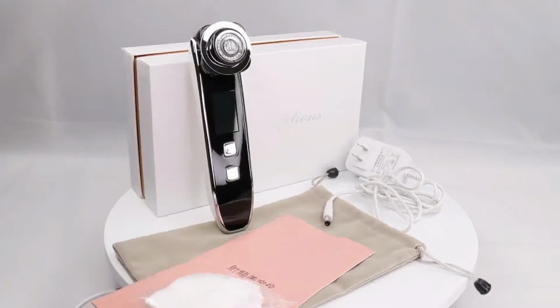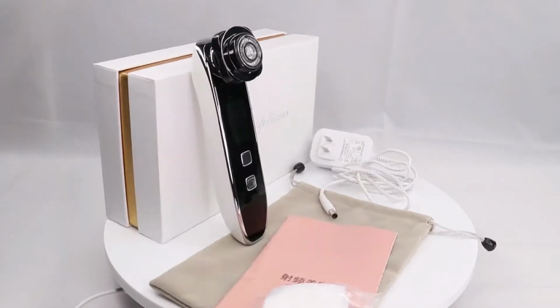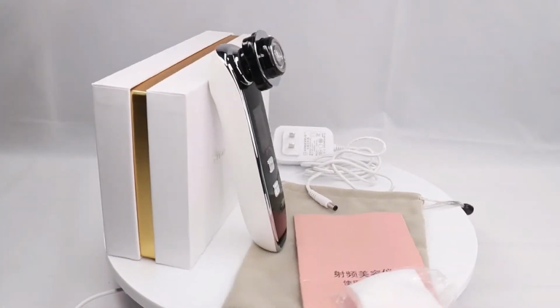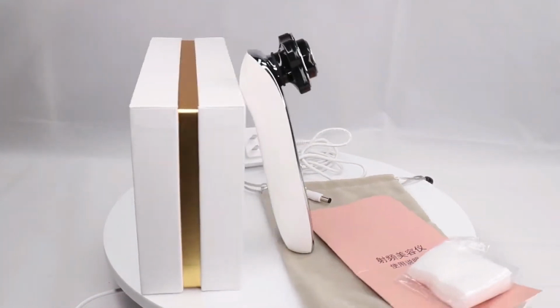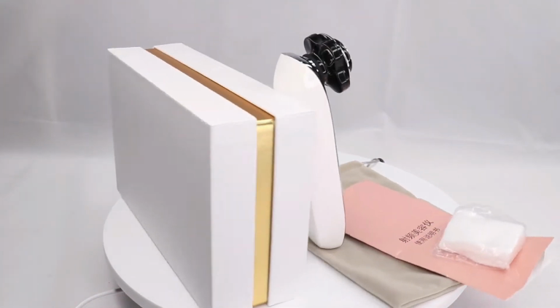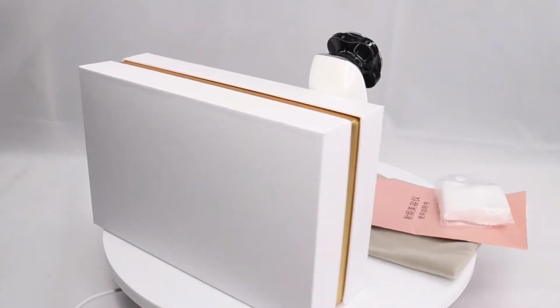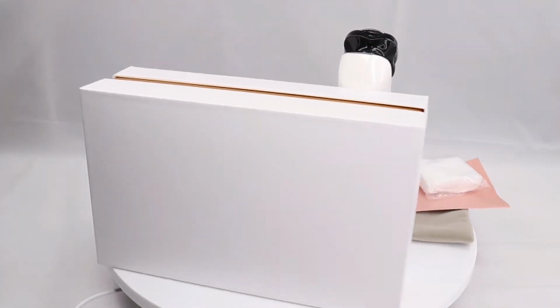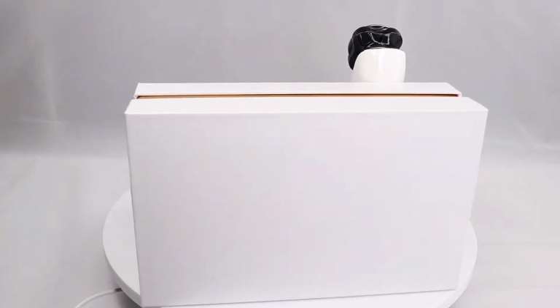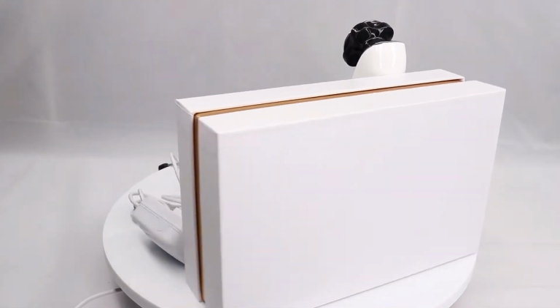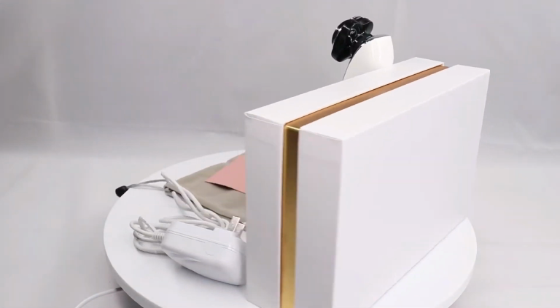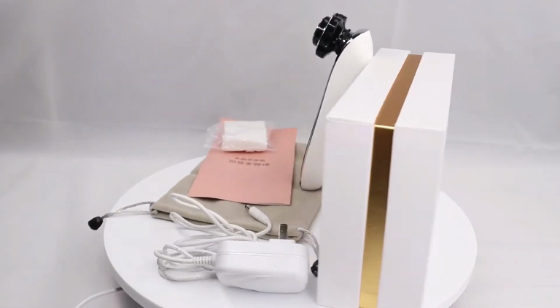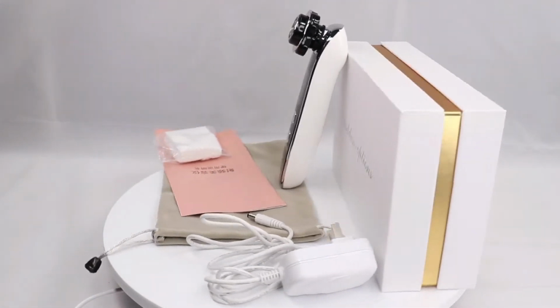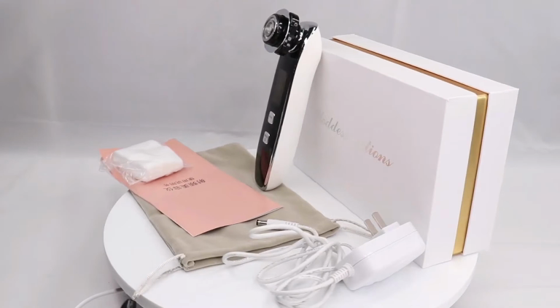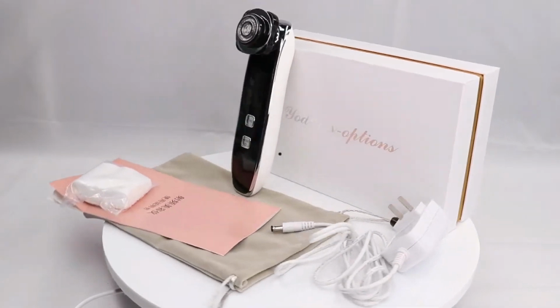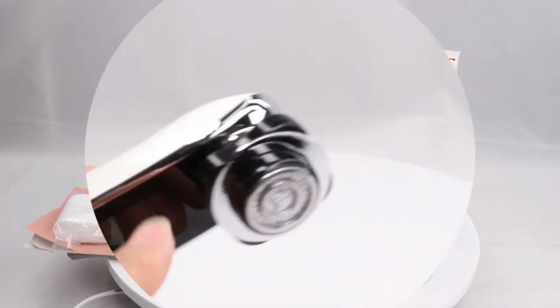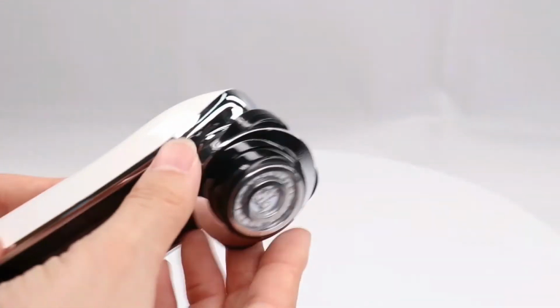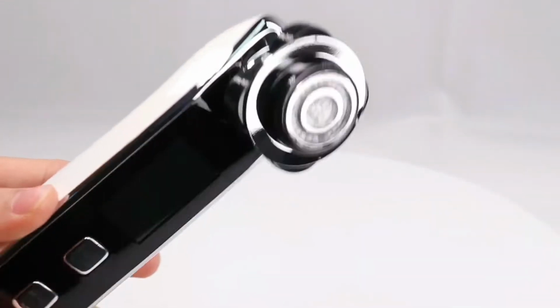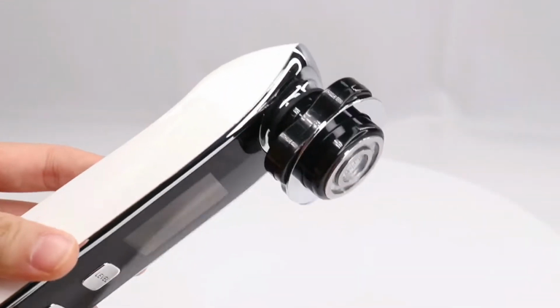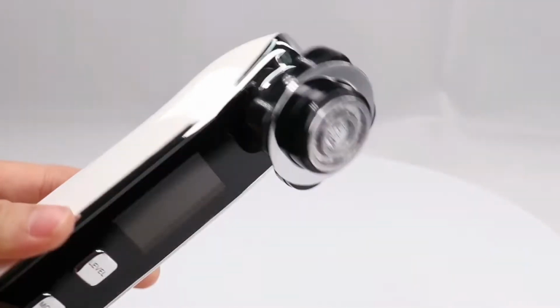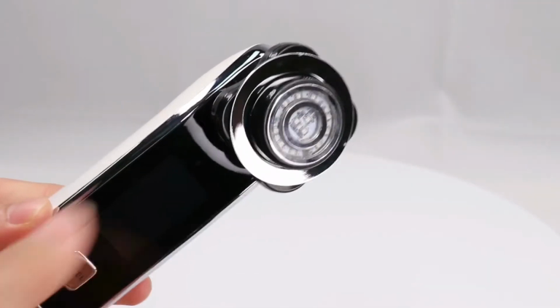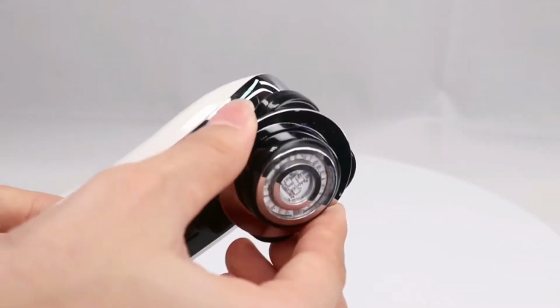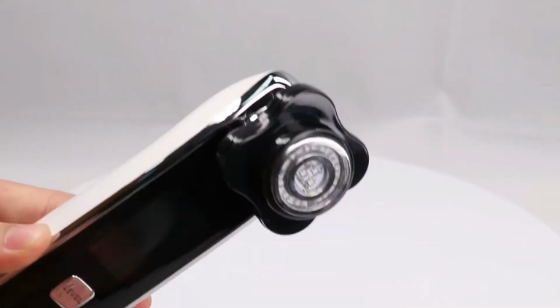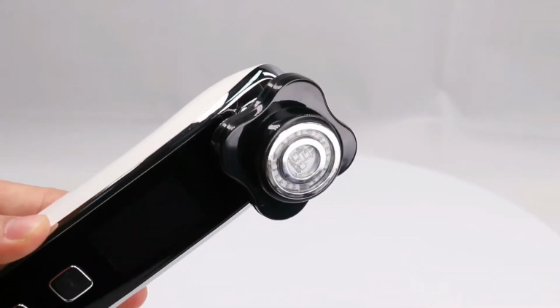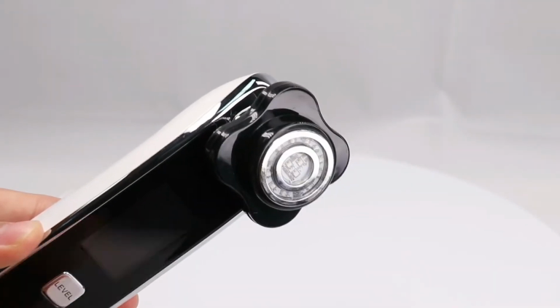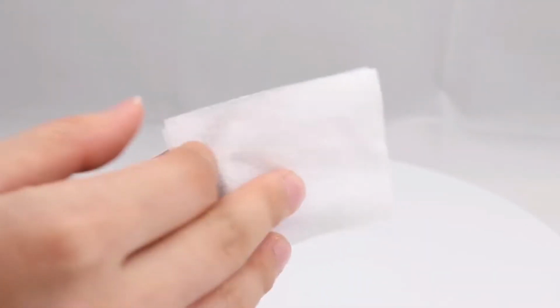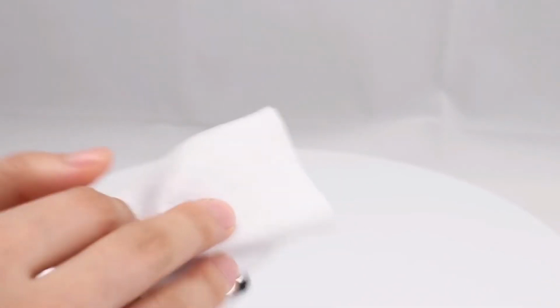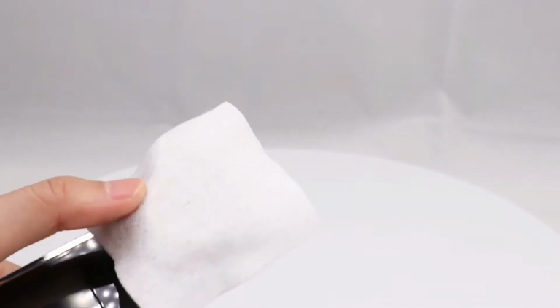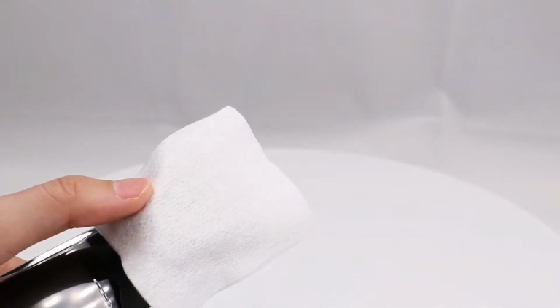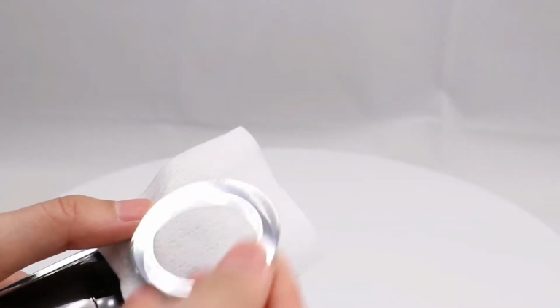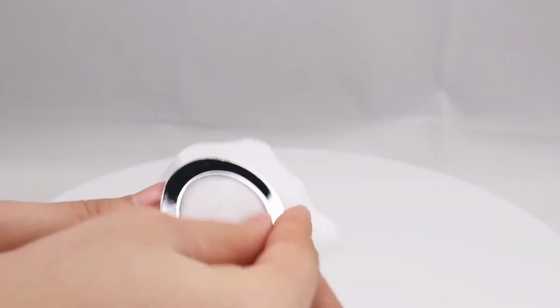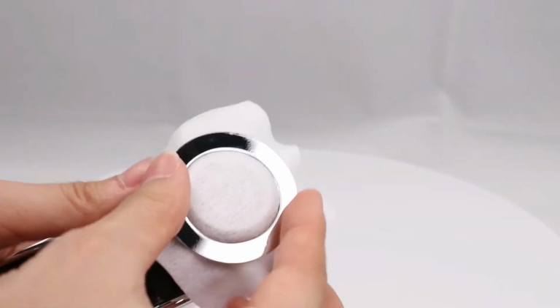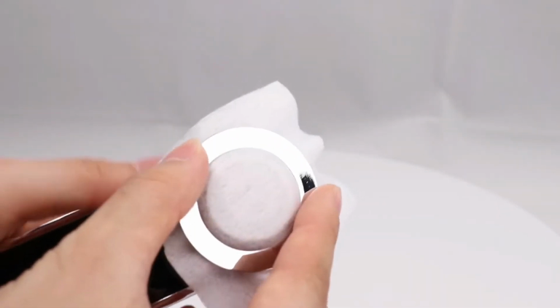This is a handheld radio frequency instrument. You can put the cotton pad in the fixed ring for skin care.